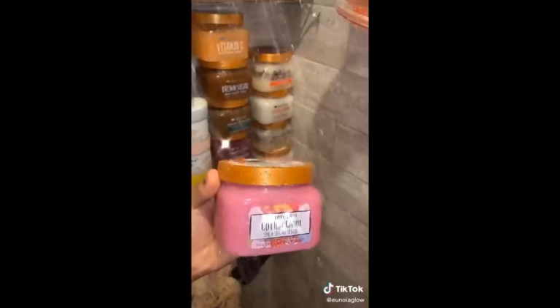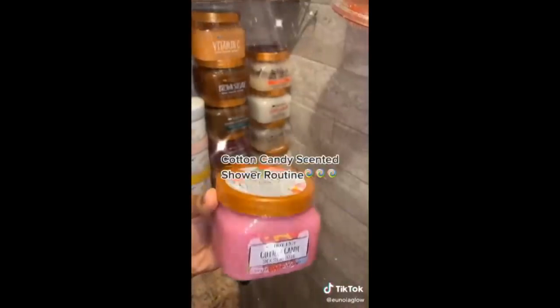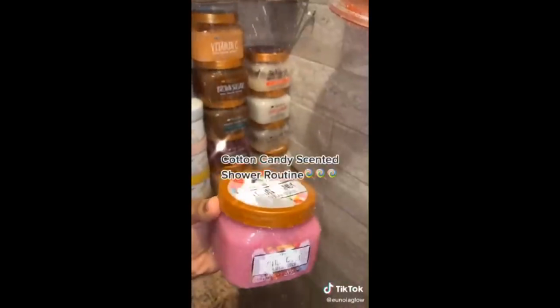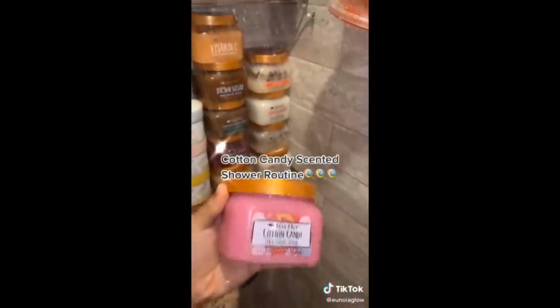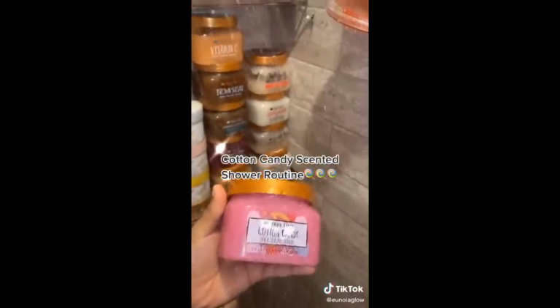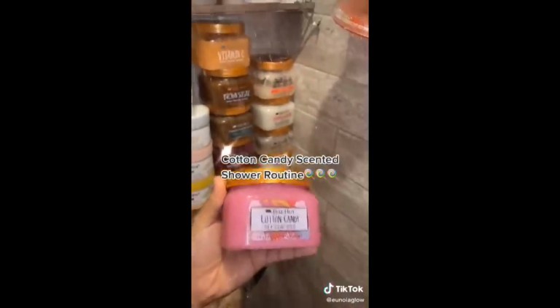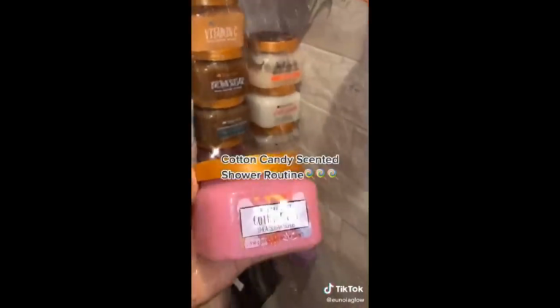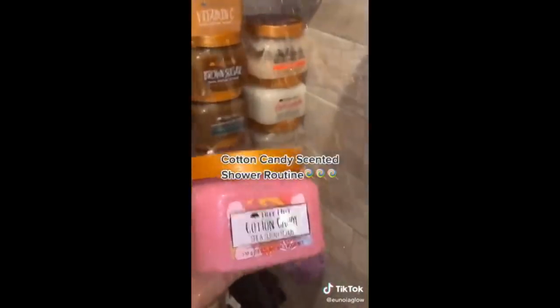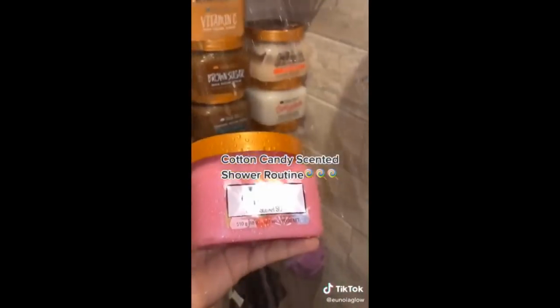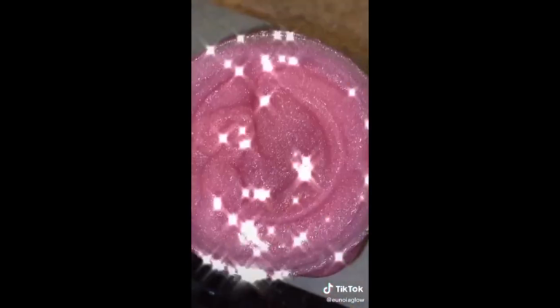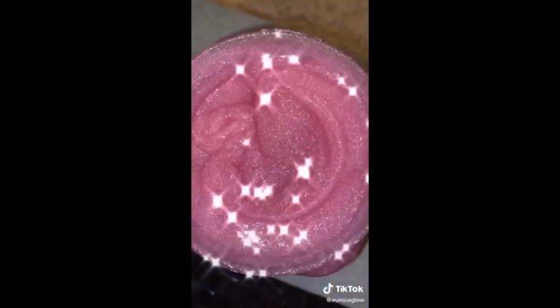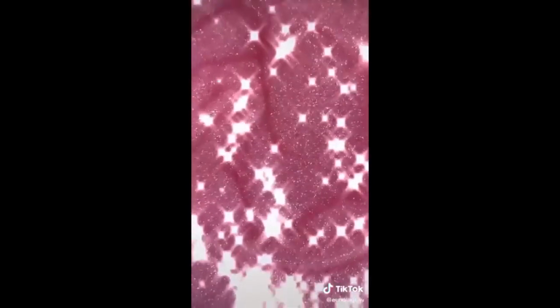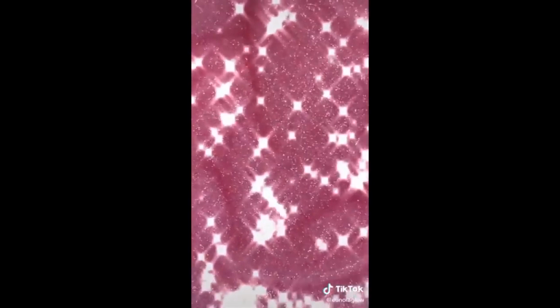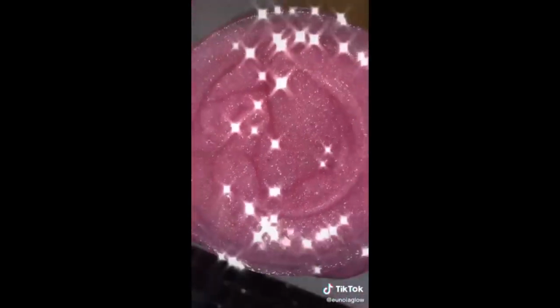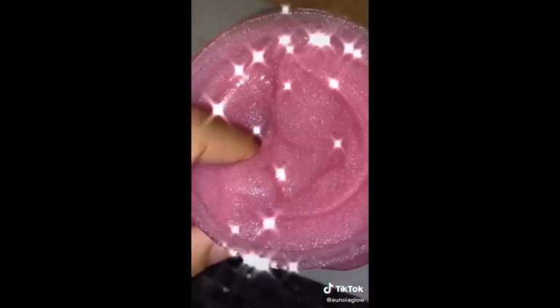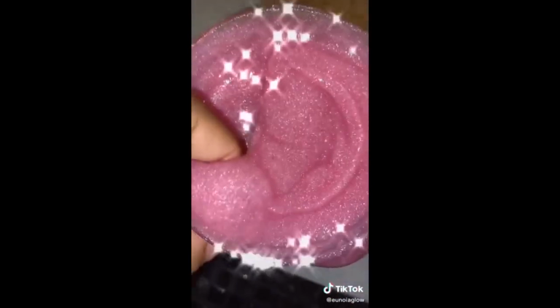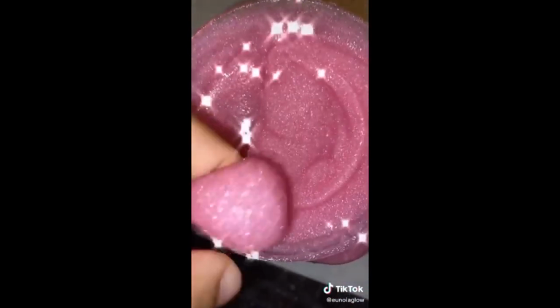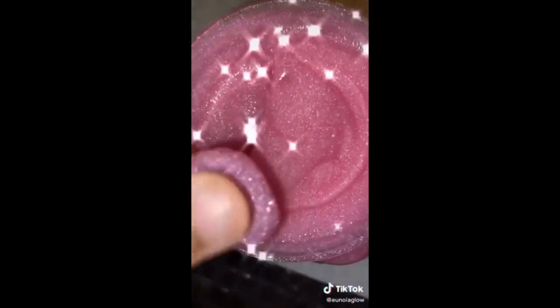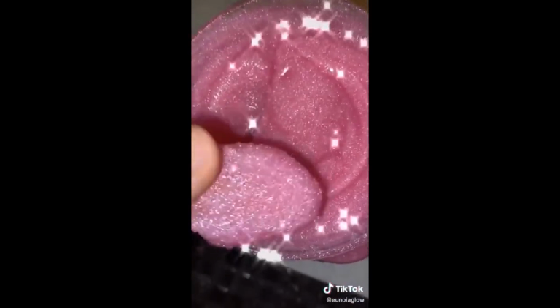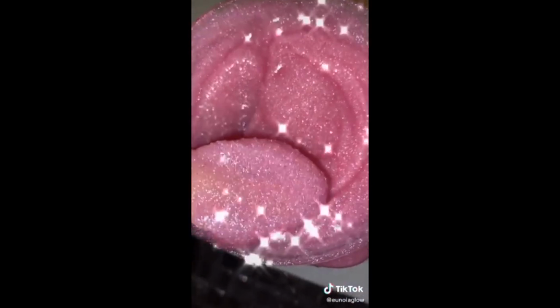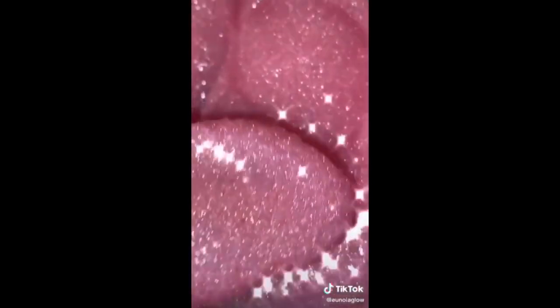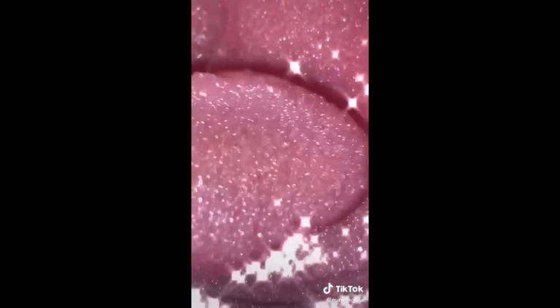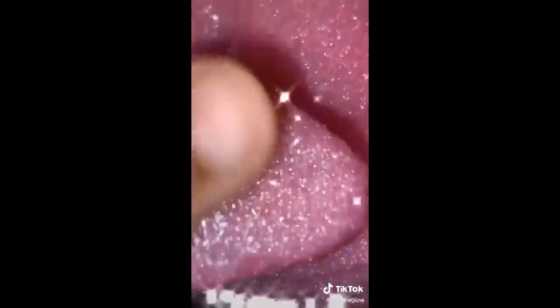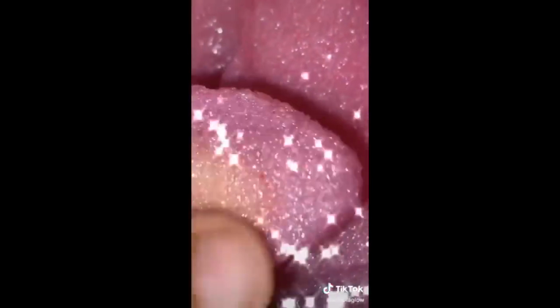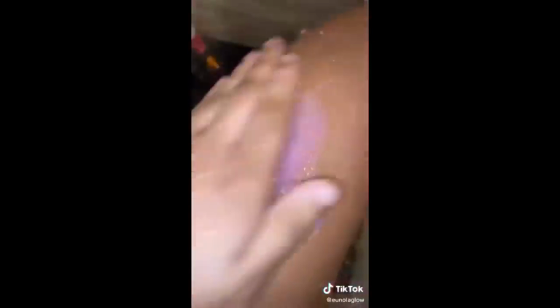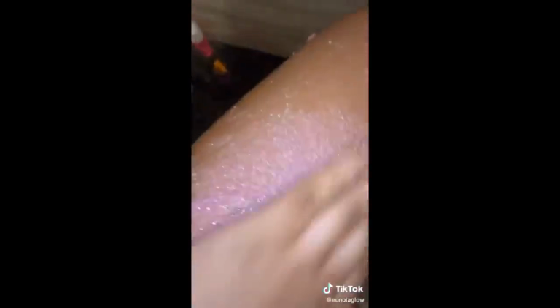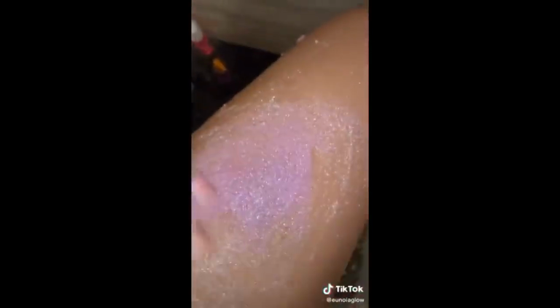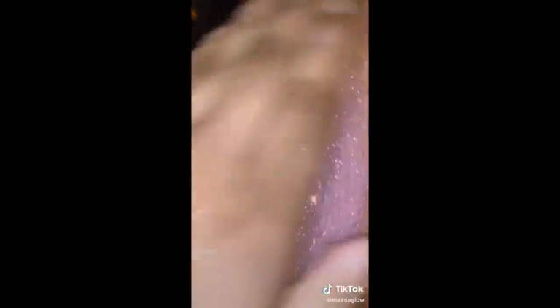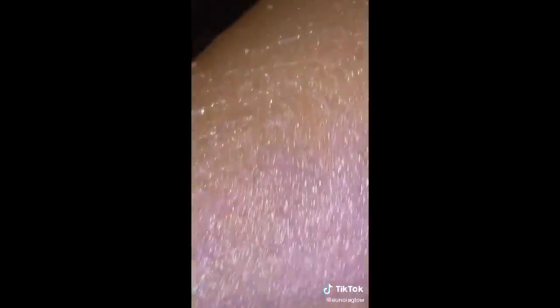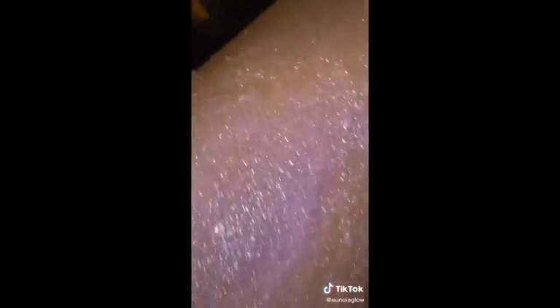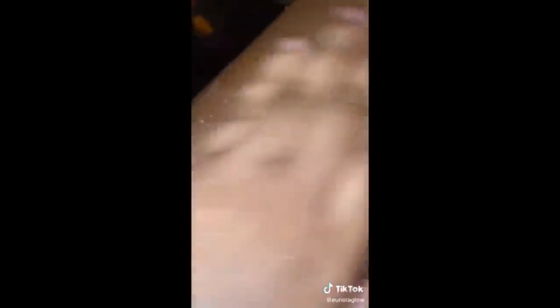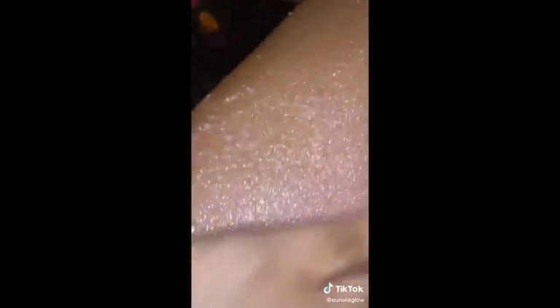Next I'm going to use a cotton candy scrub from Tree Hut. It's so pretty and it faintly smells like cotton candy — it's not the strongest scent in the world, but it works. Here's a texture shot. So now I'm going to exfoliate.